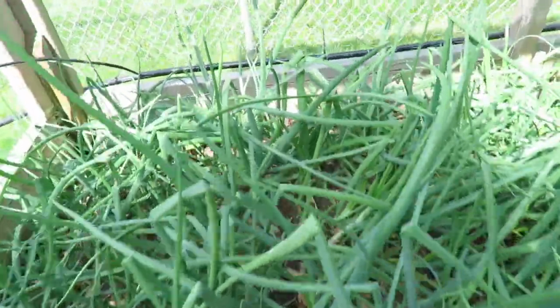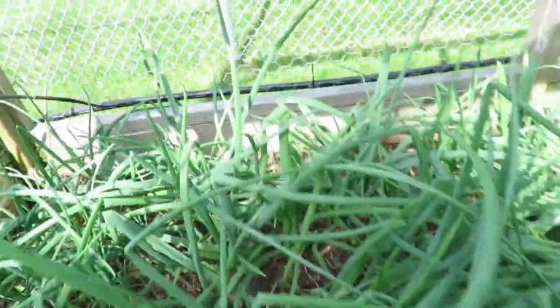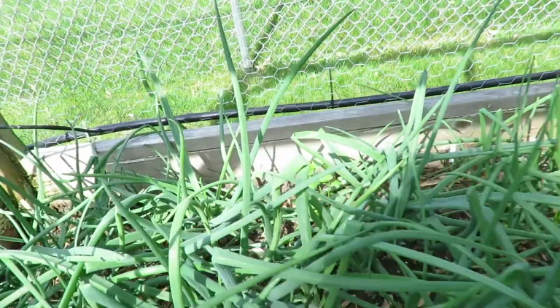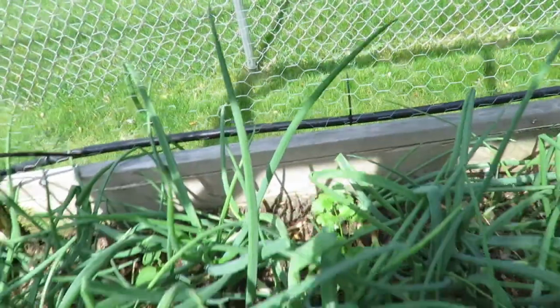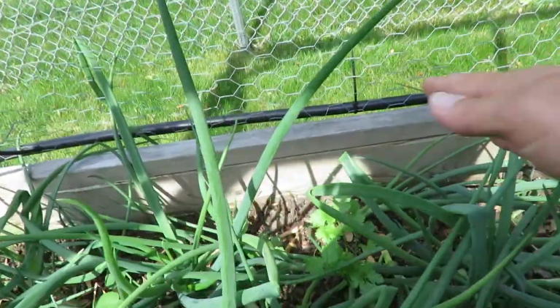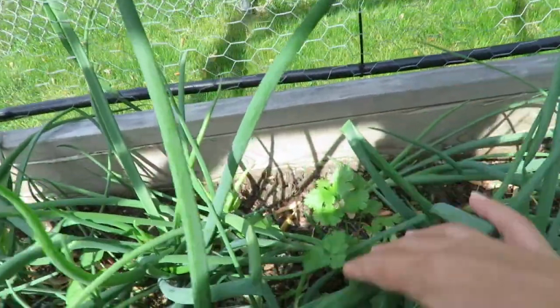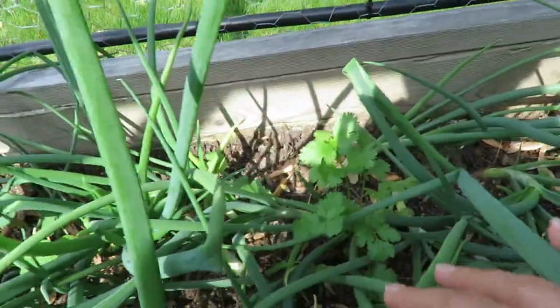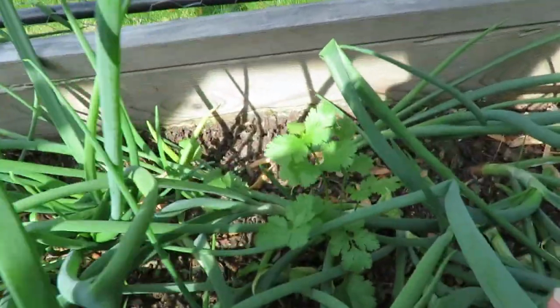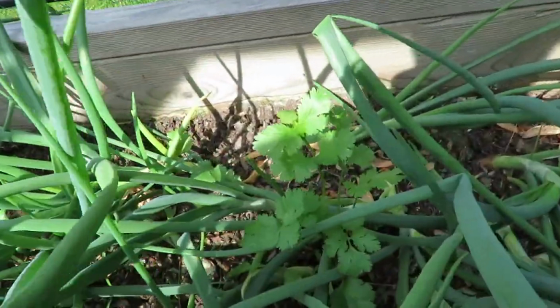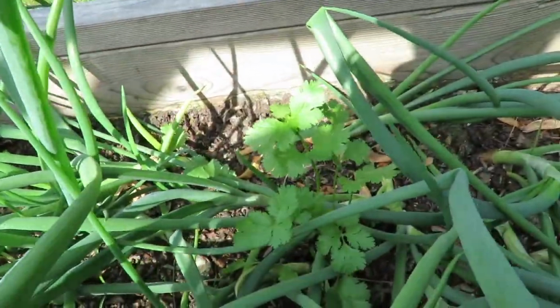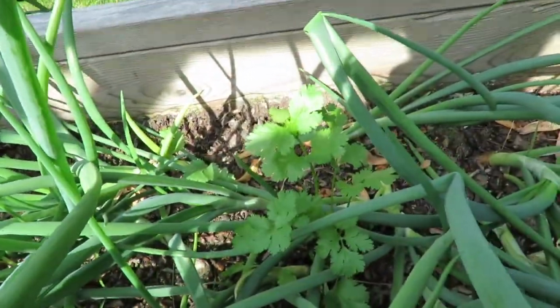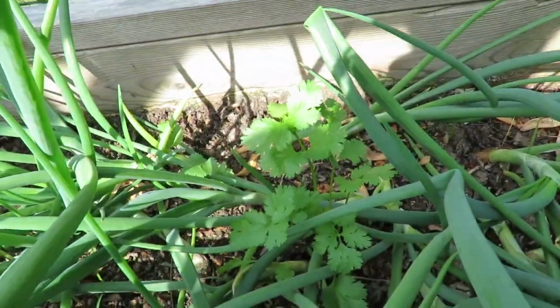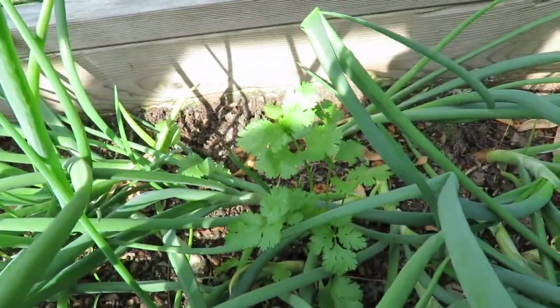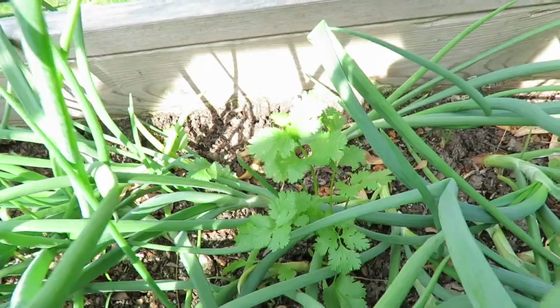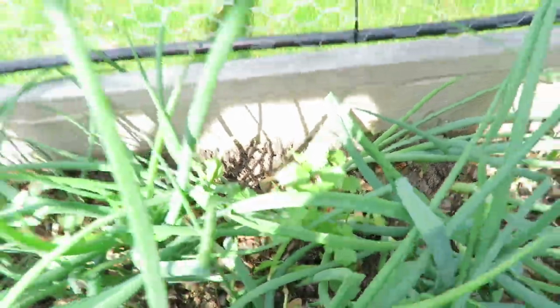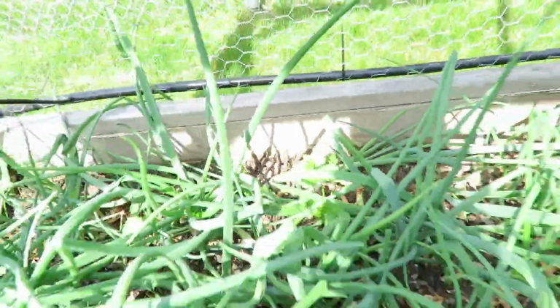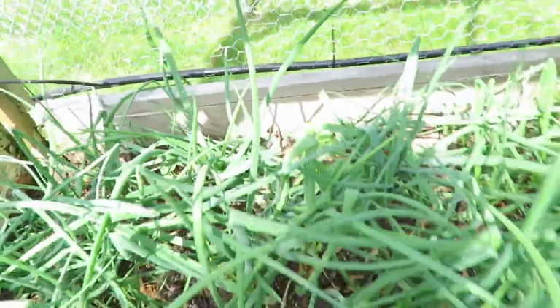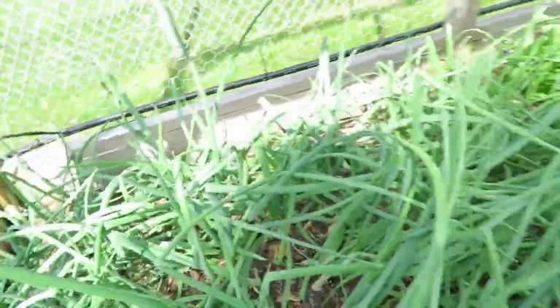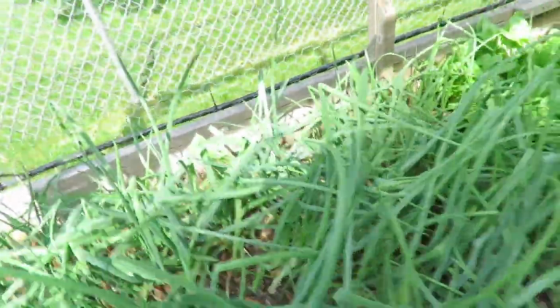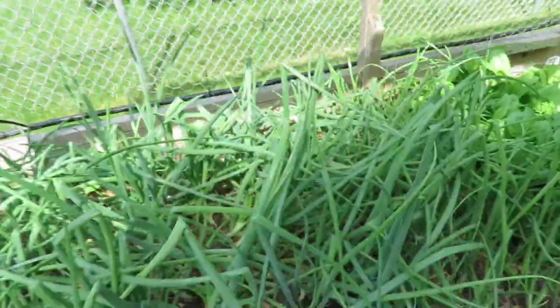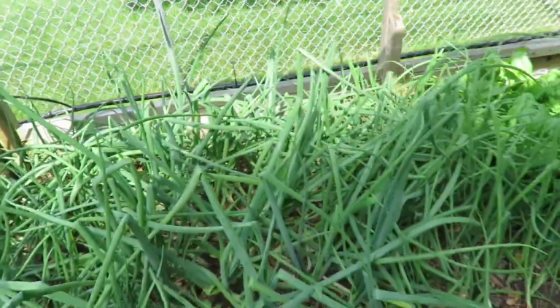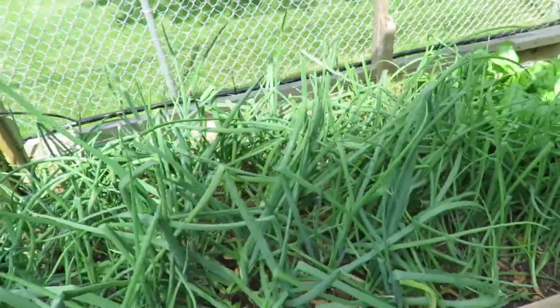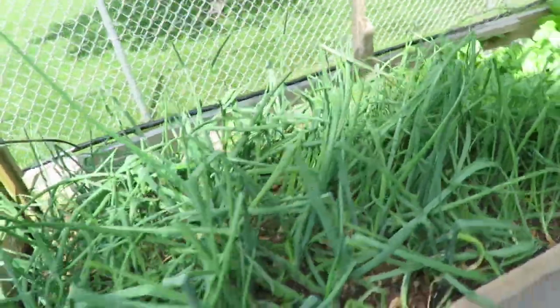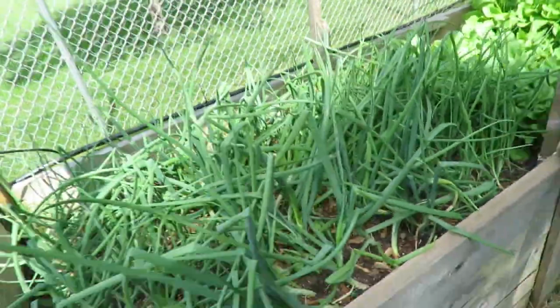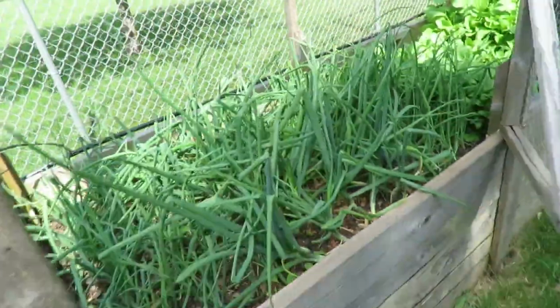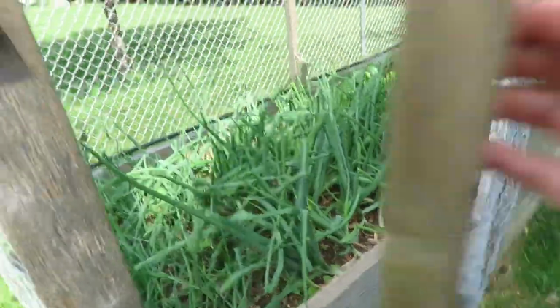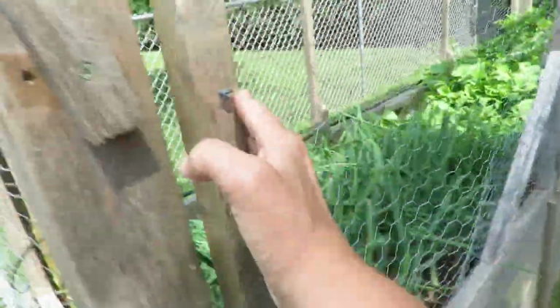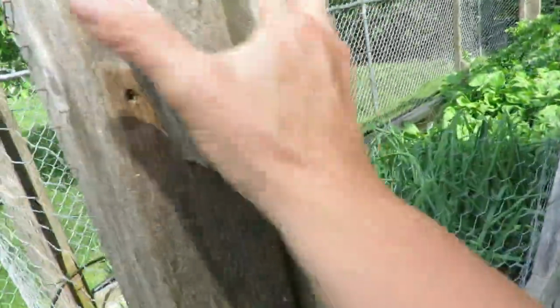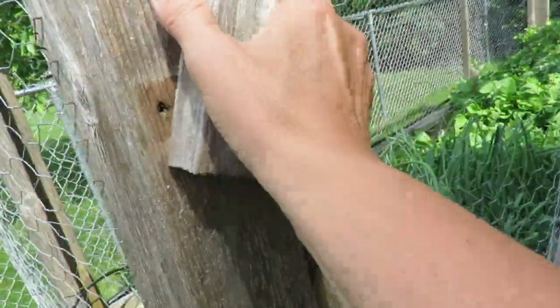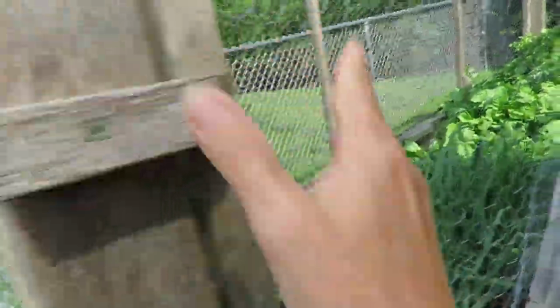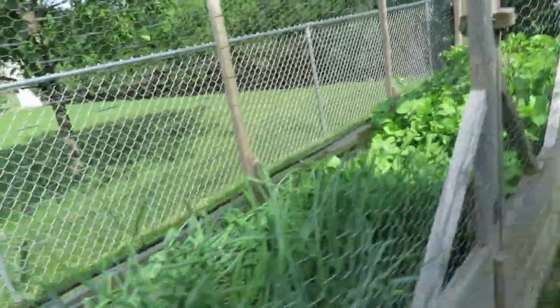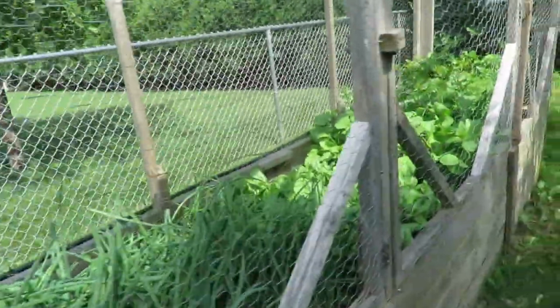You know what's weird? This is cilantro. I don't know where that came from because I had never planted cilantro in this bed. It's amazing what the birds bring.